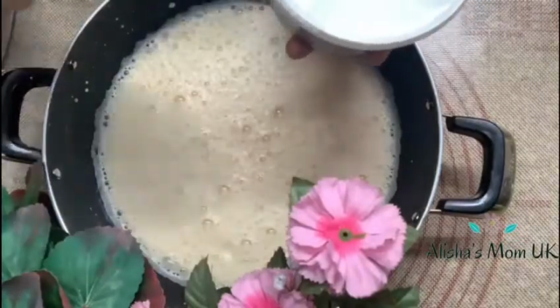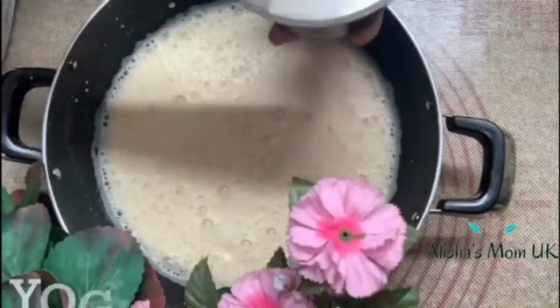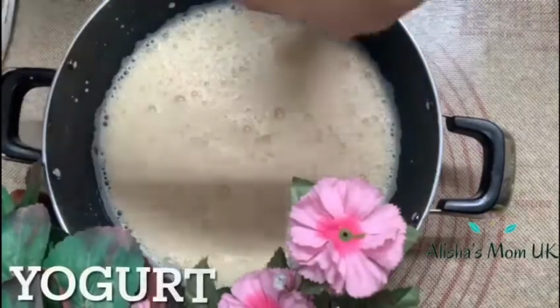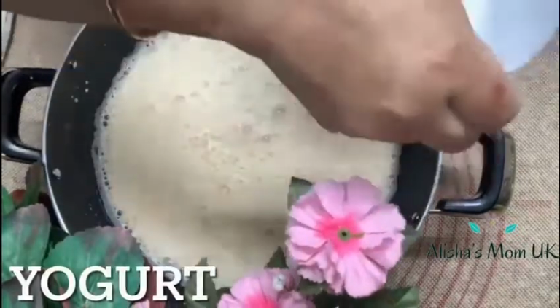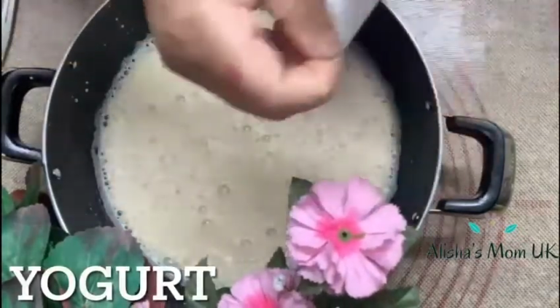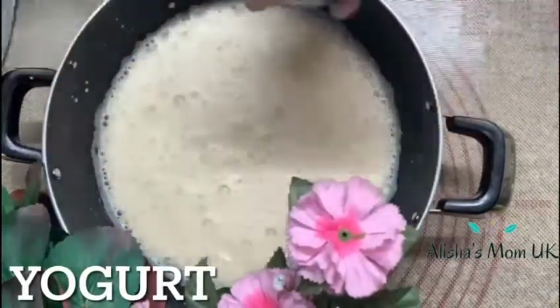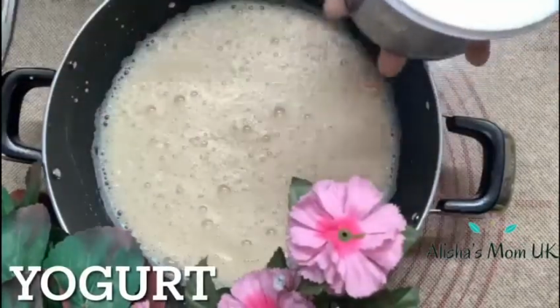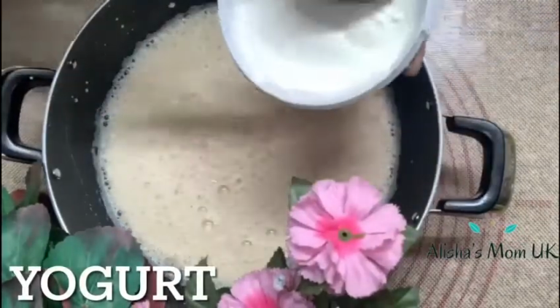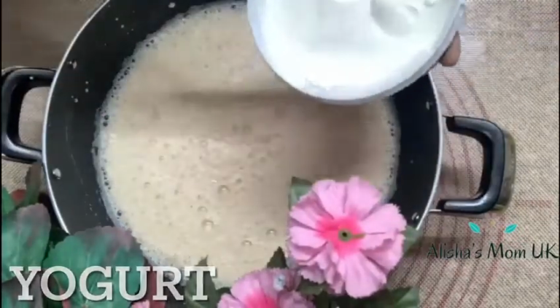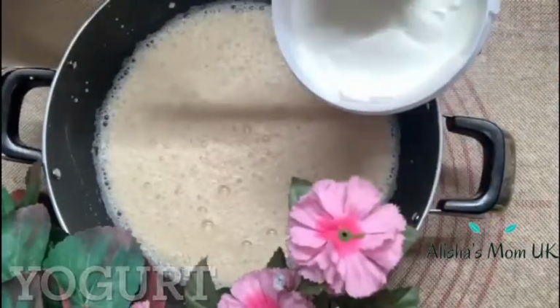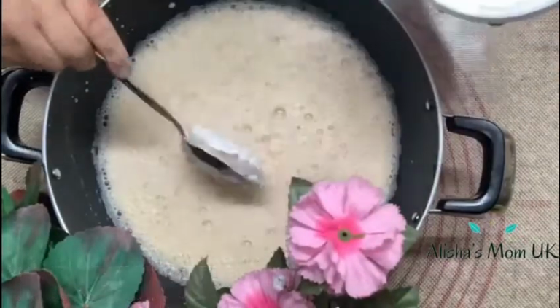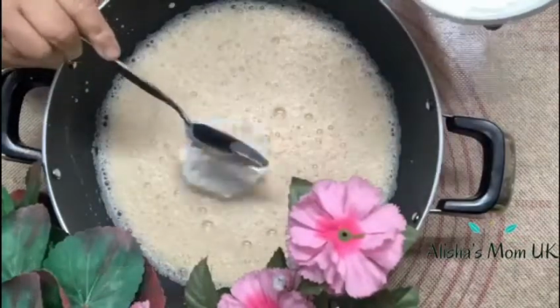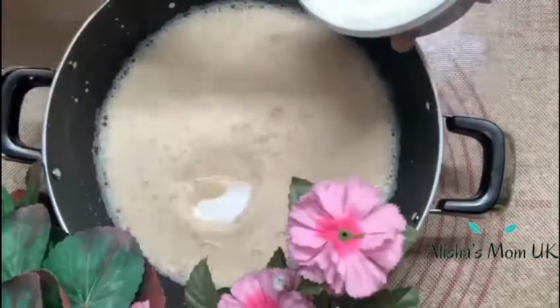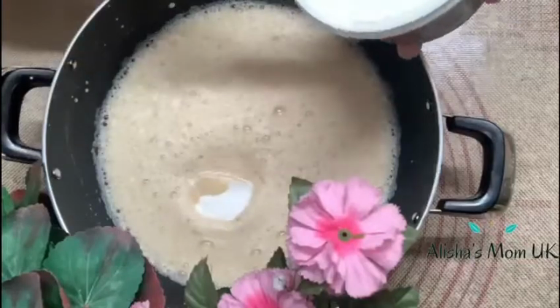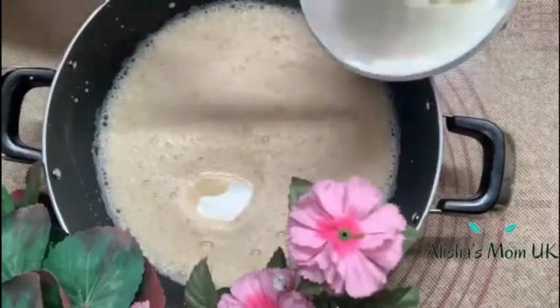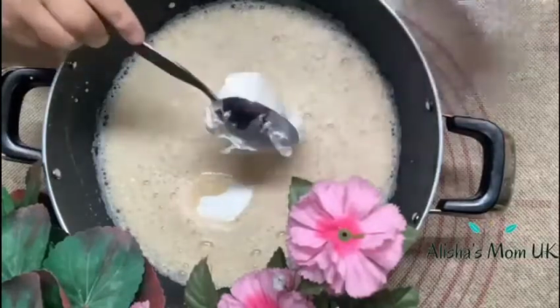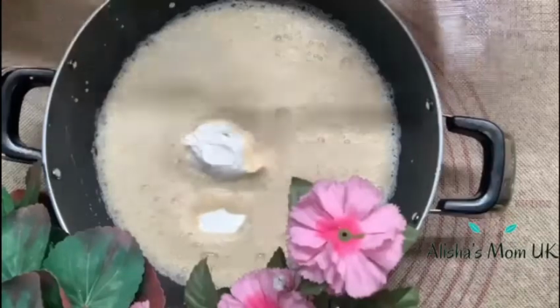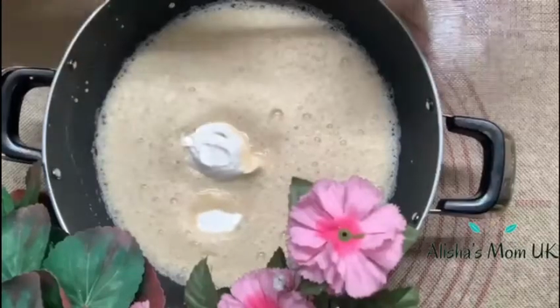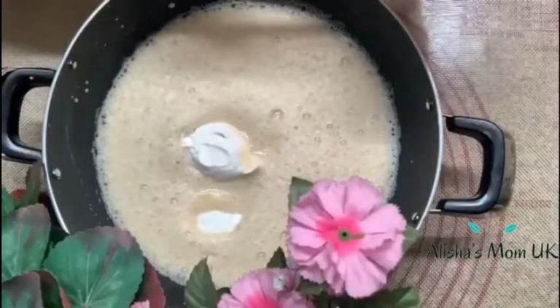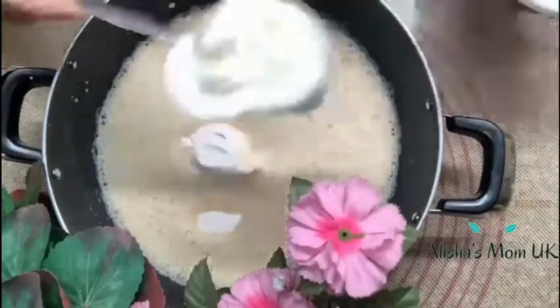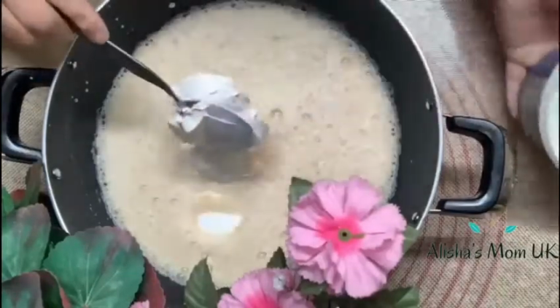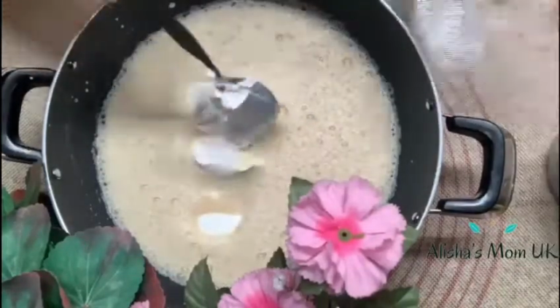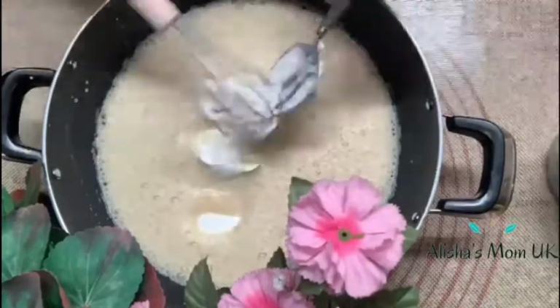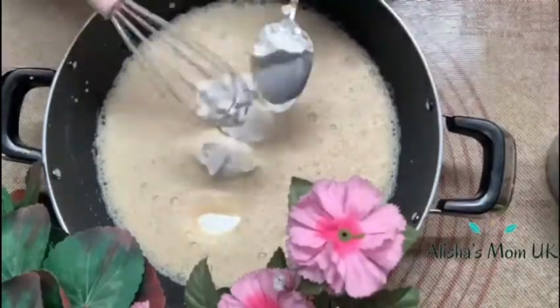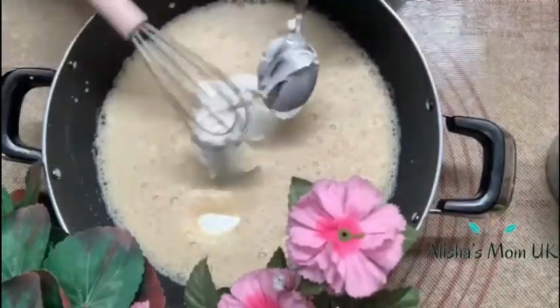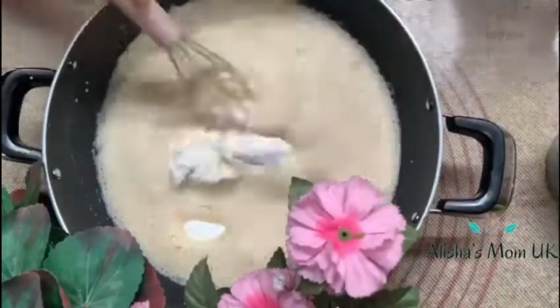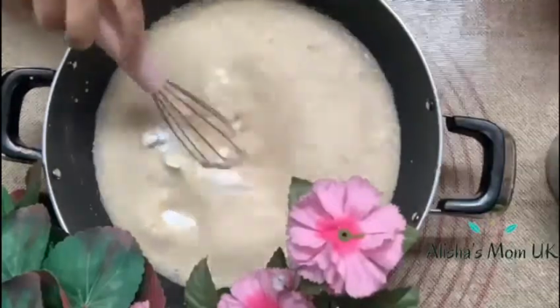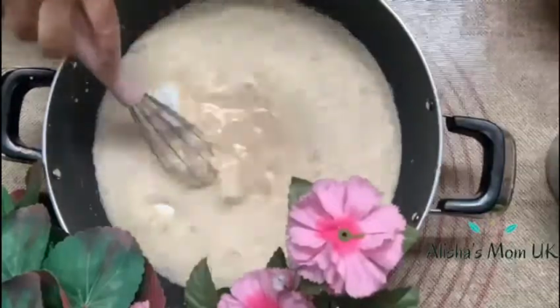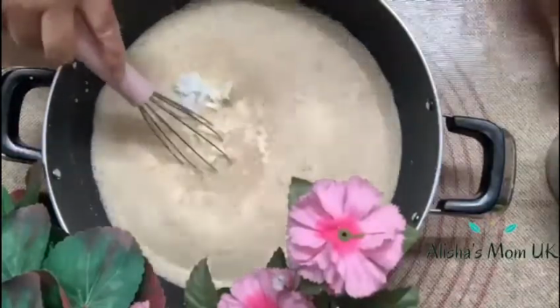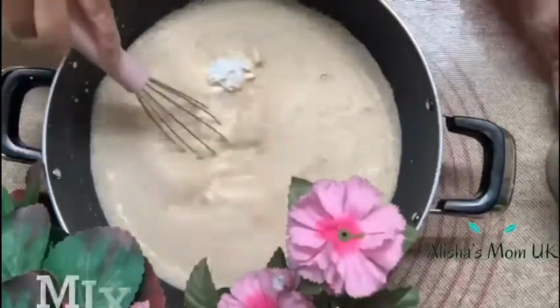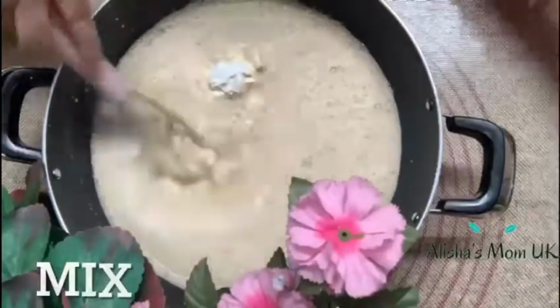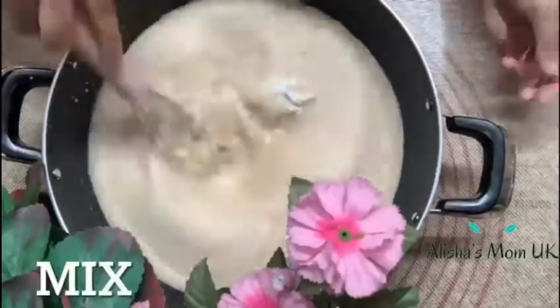Next you can add the yogurt. After that mix again.